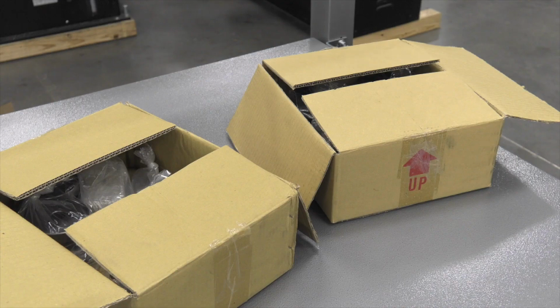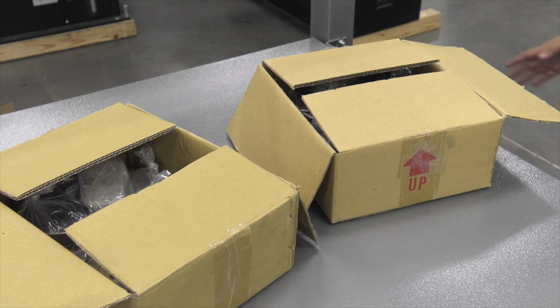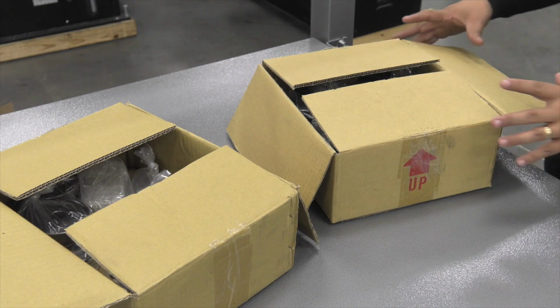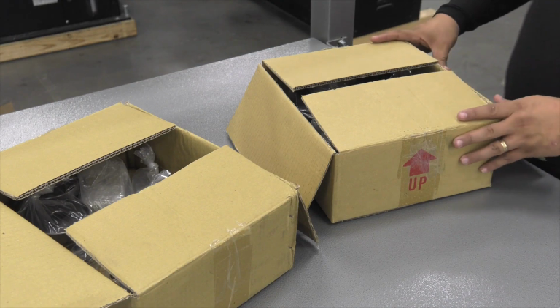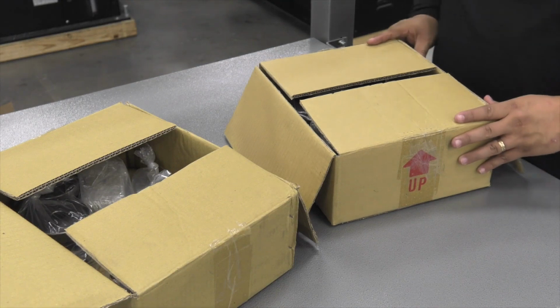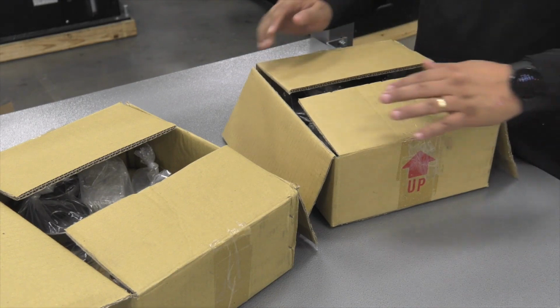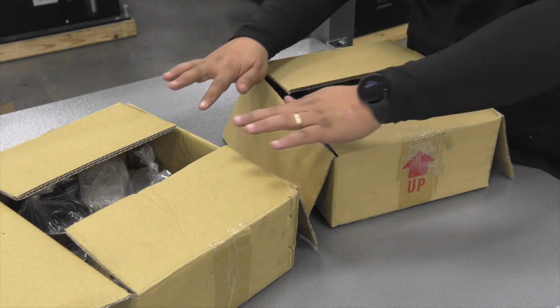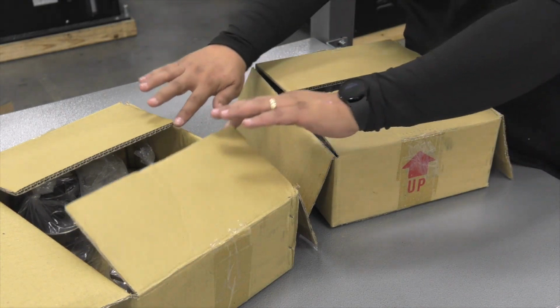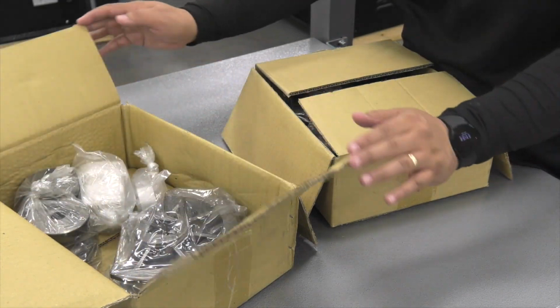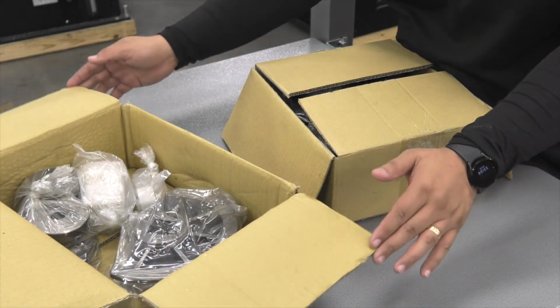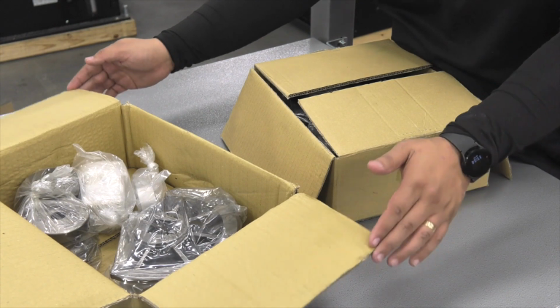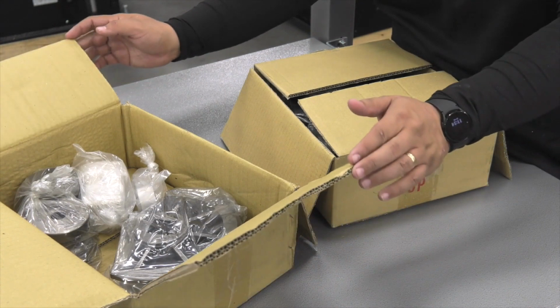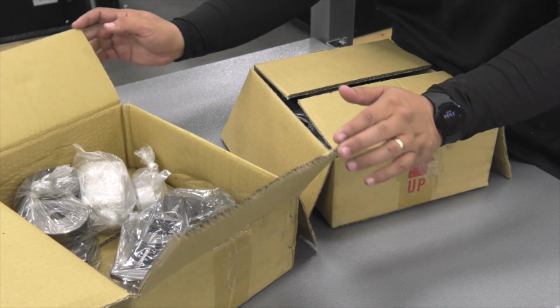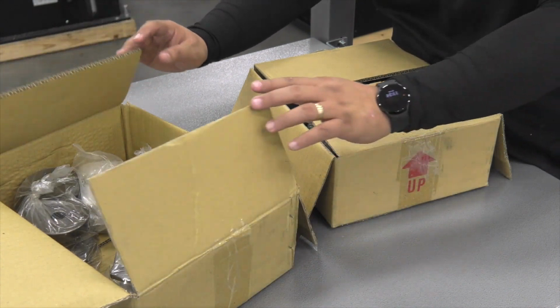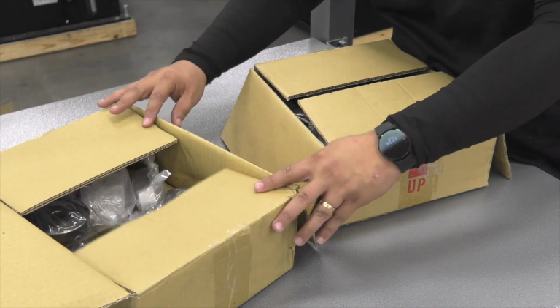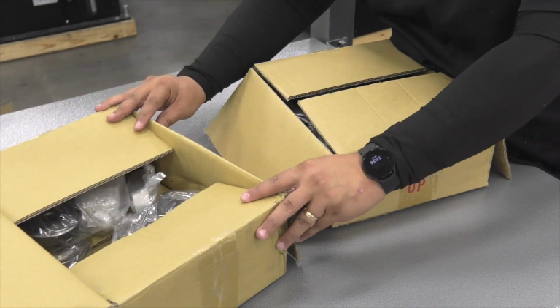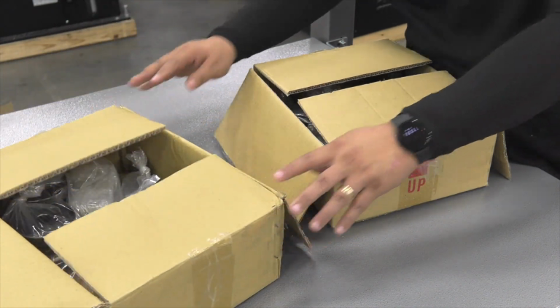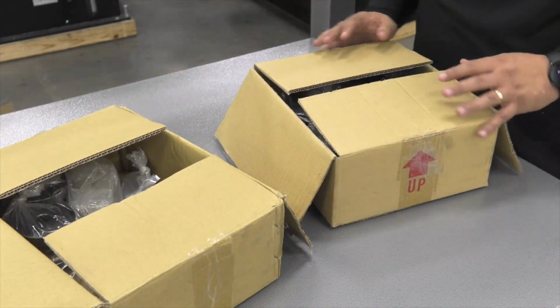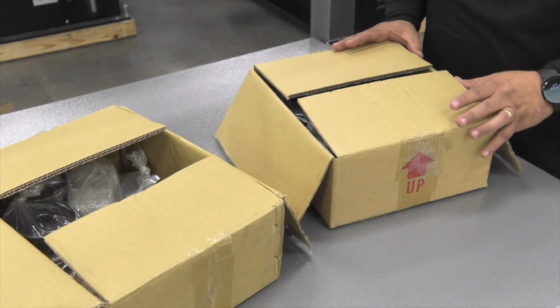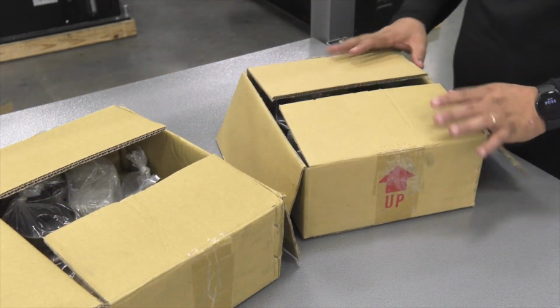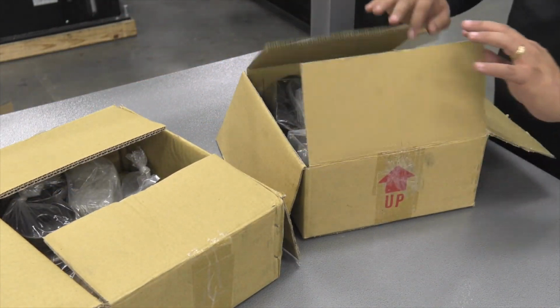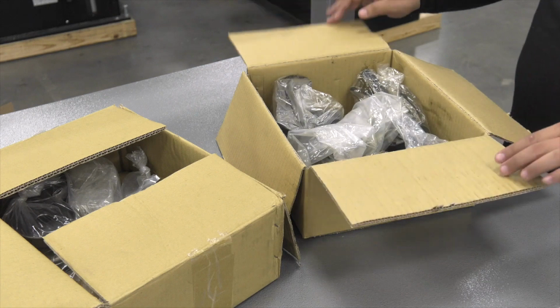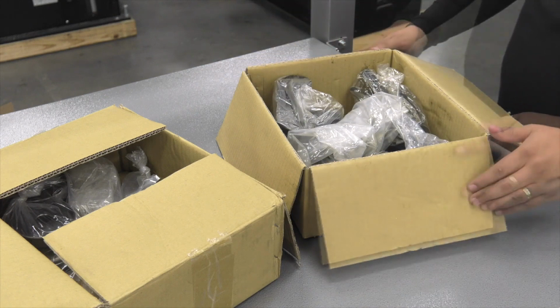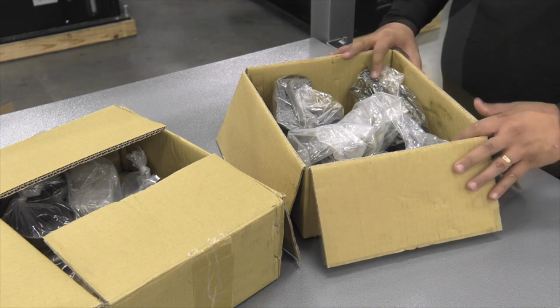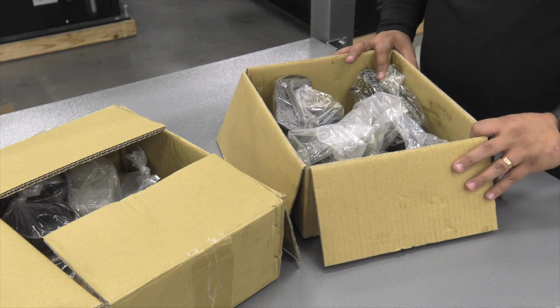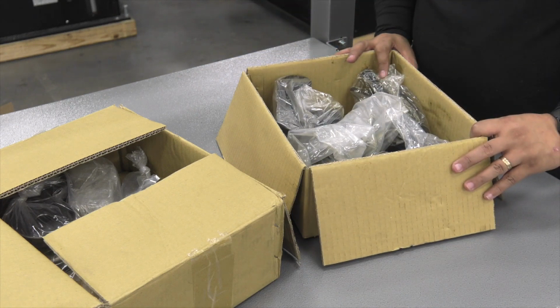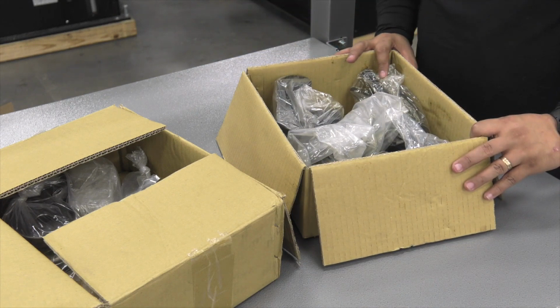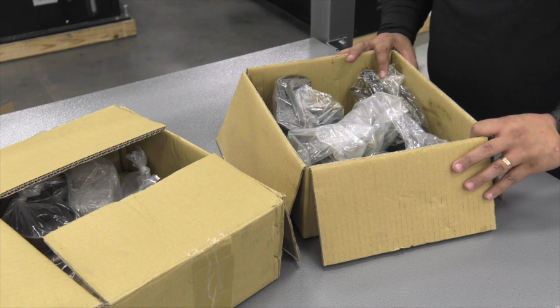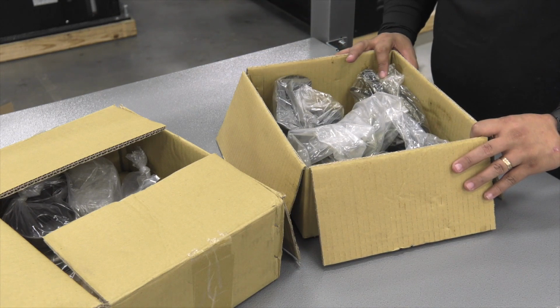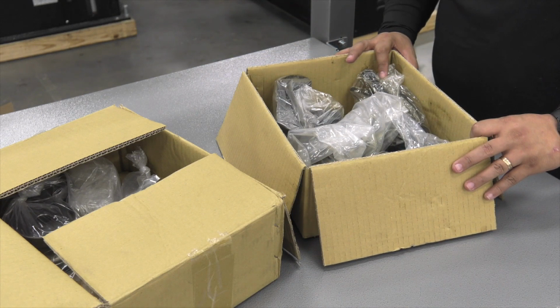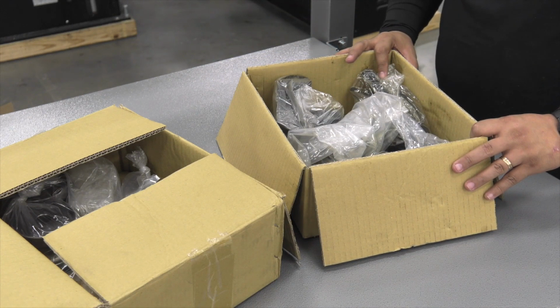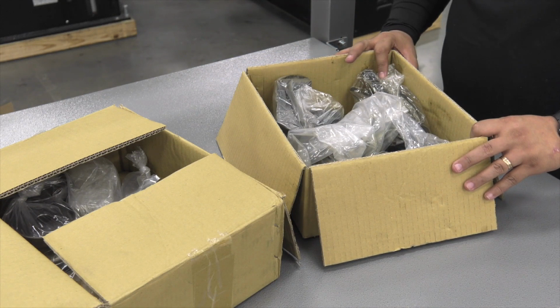These boxes came with the machine. In this box here you're going to see some accessories, and we'll get to that later. First we're going to go through this box — these are some parts that are permanently put on the machine, so I'm going to take these out, lay them out, and we'll go through each one.